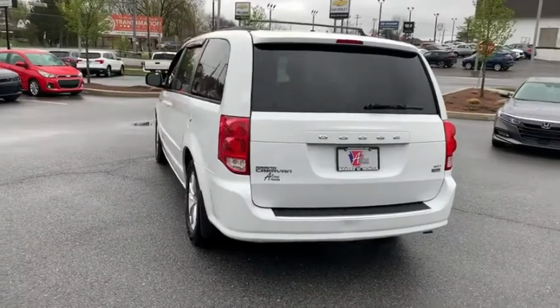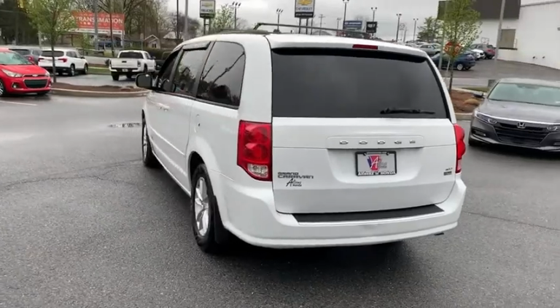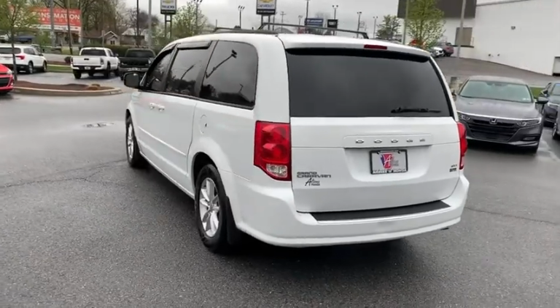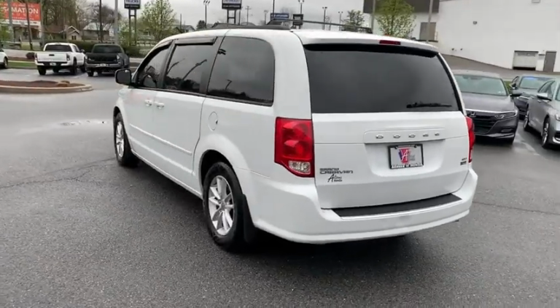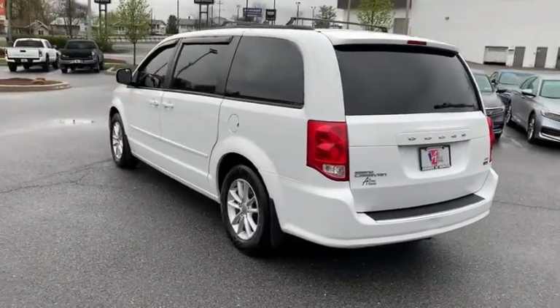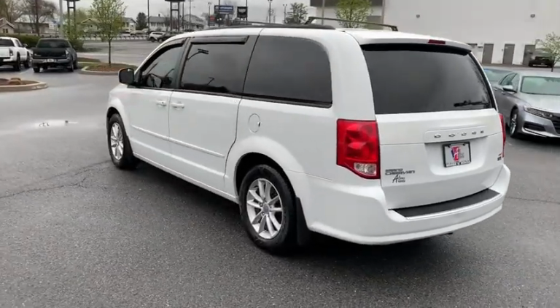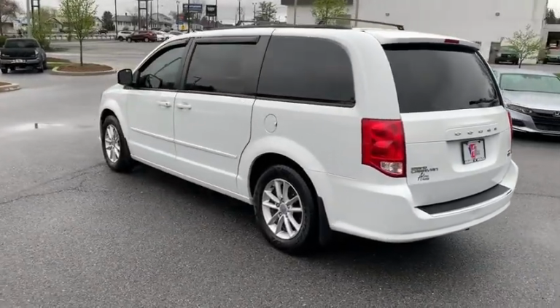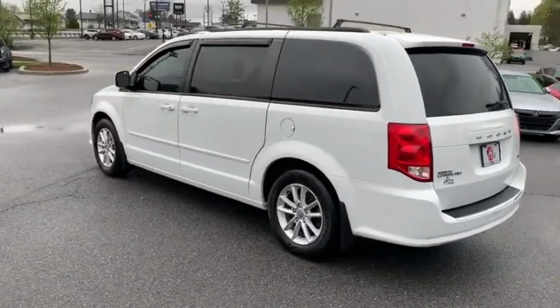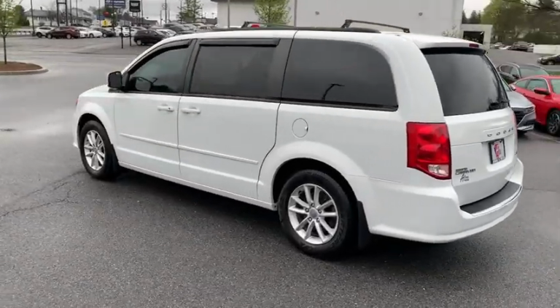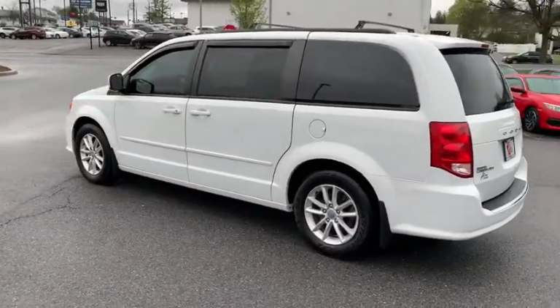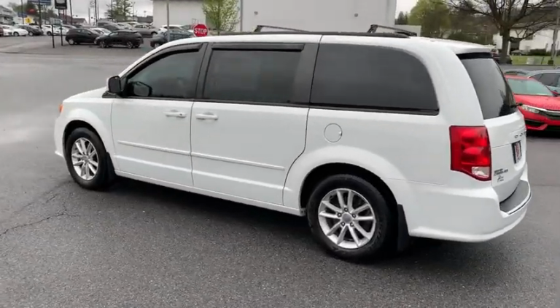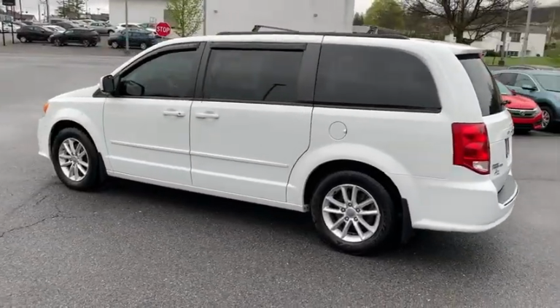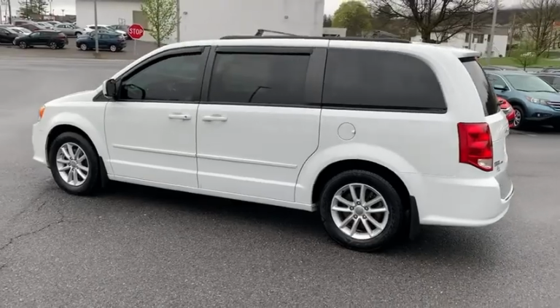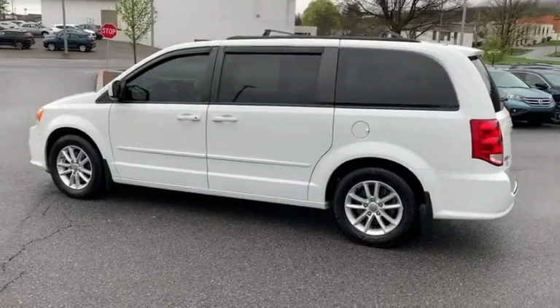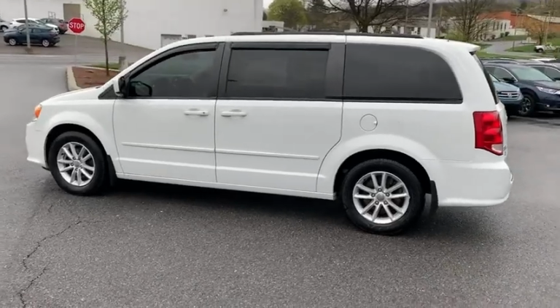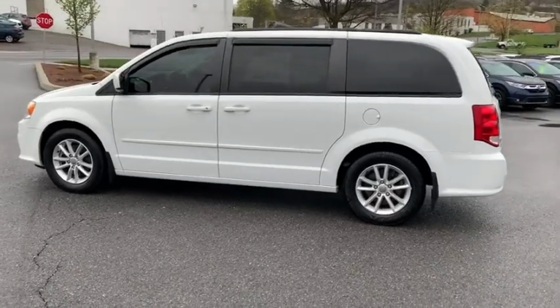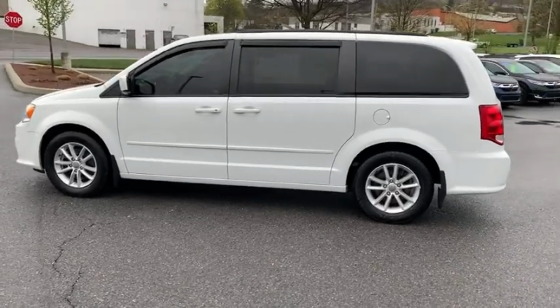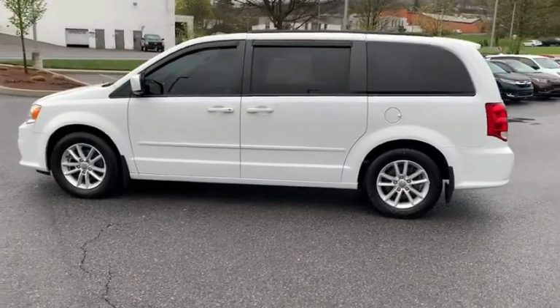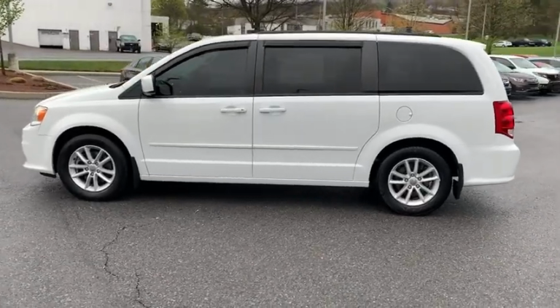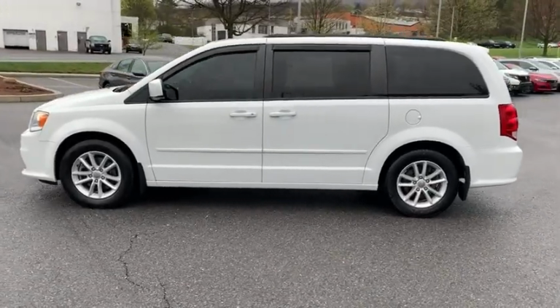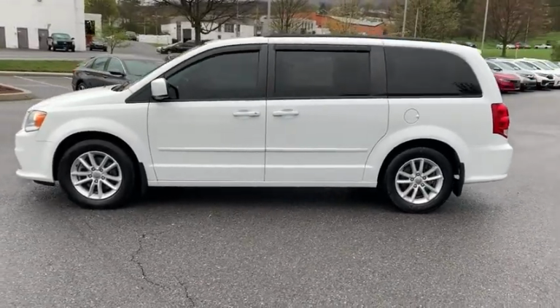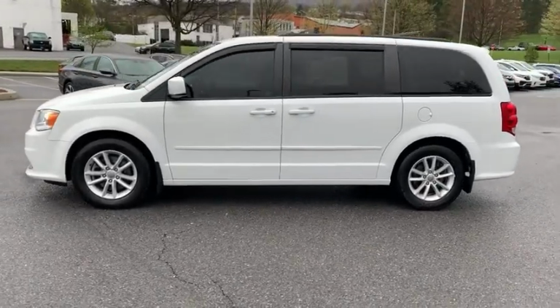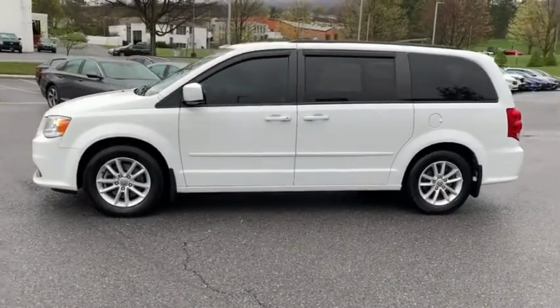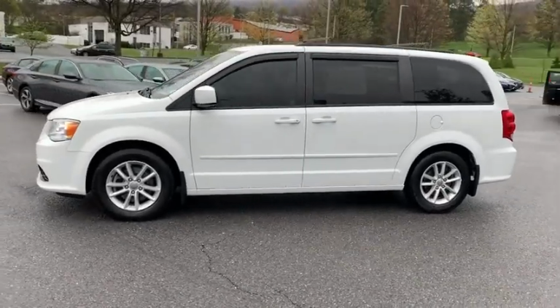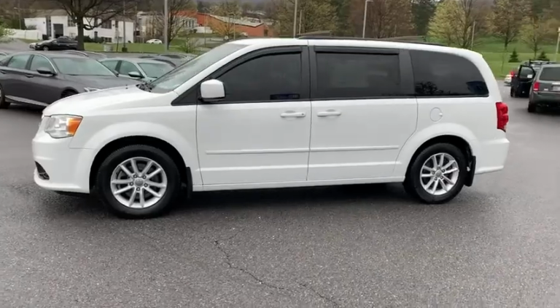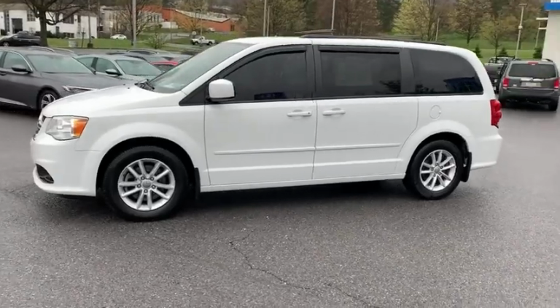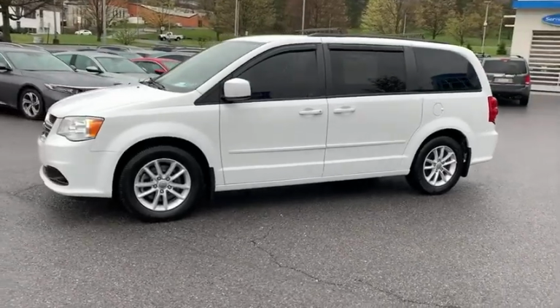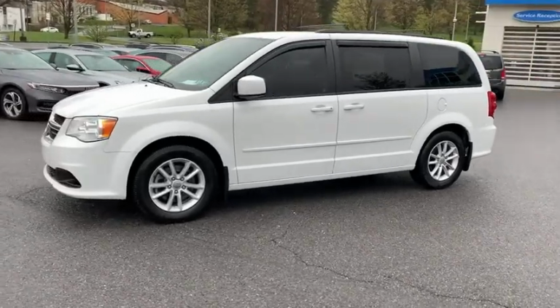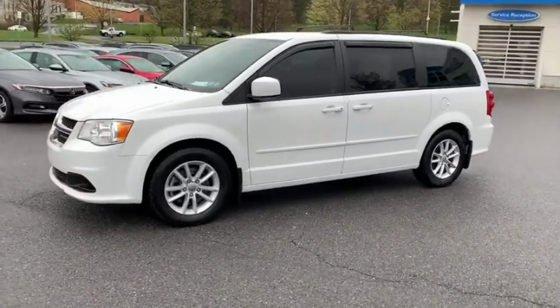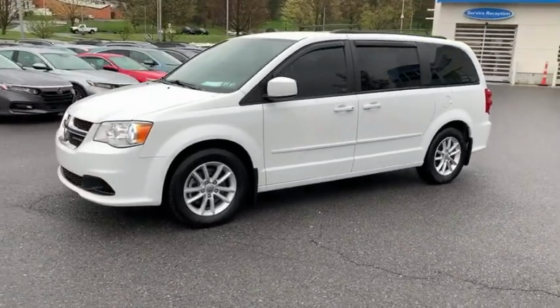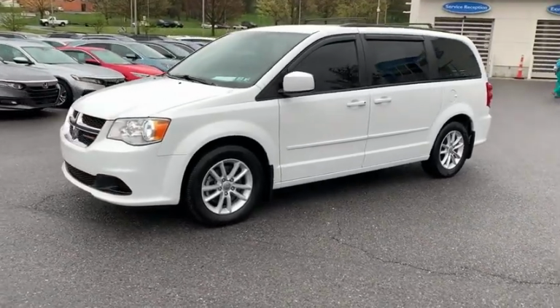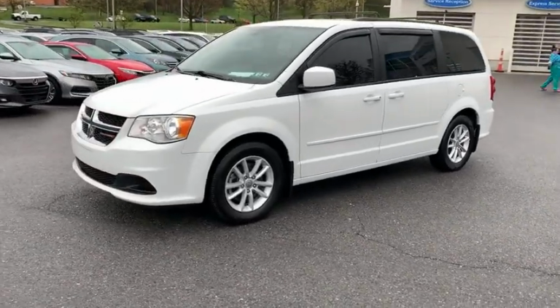This vehicle has less than 105,000 miles. Here are some of this vehicle's great options: traction control, dual airbags, power steering, alloy wheels, four-wheel disc brakes, power windows, and electronic stability control.